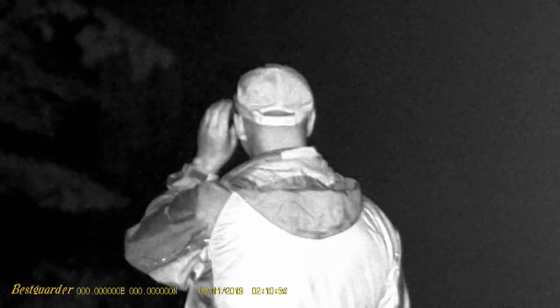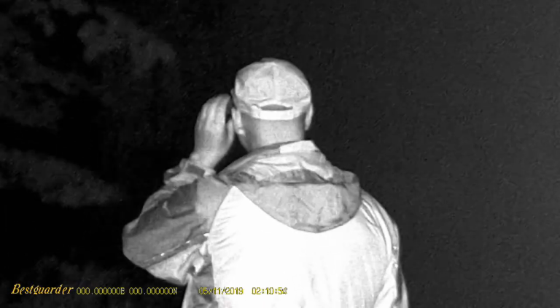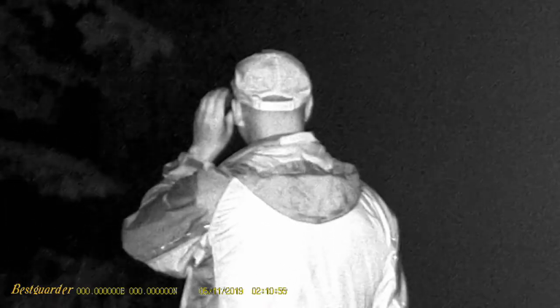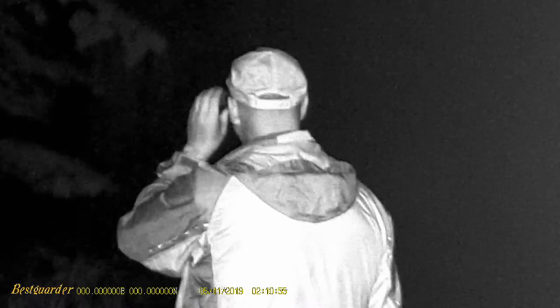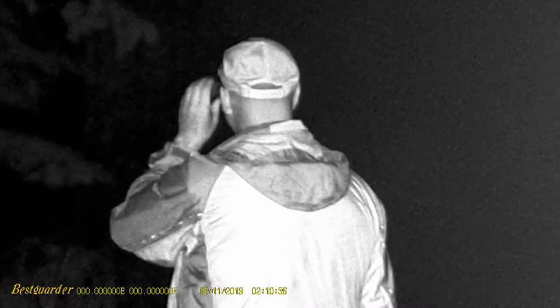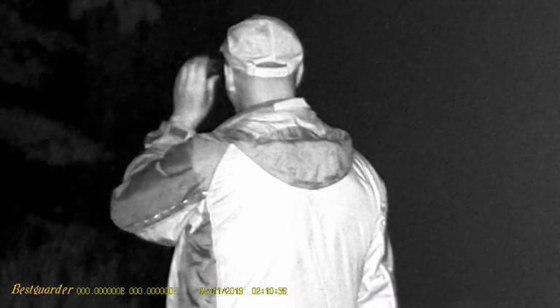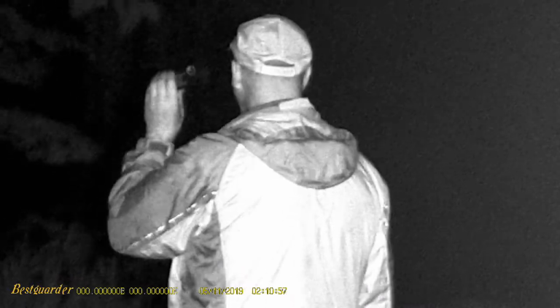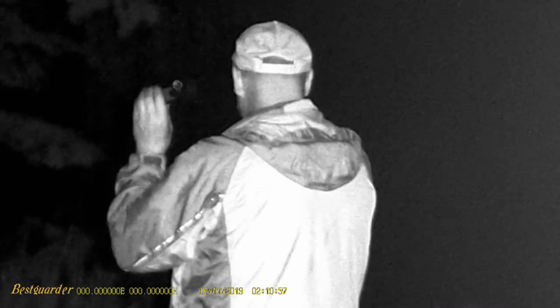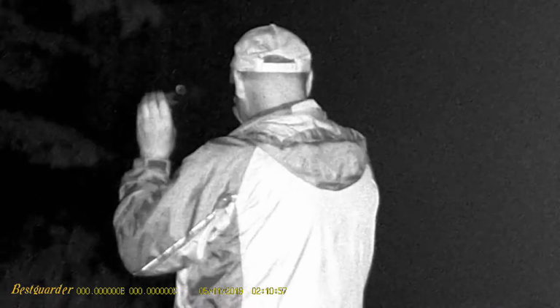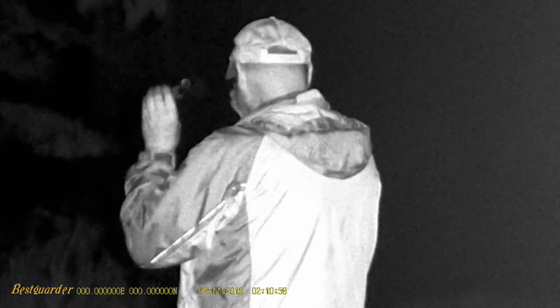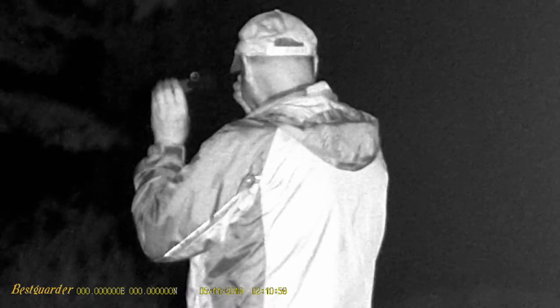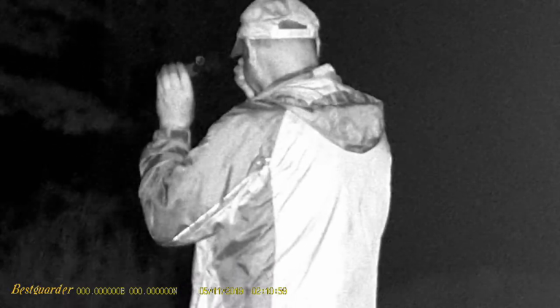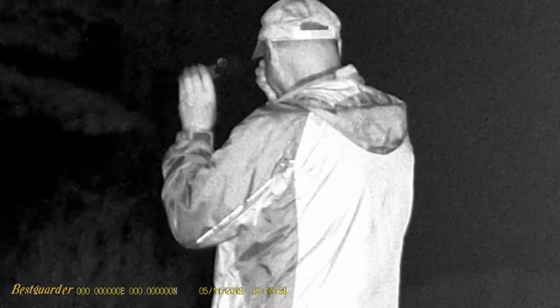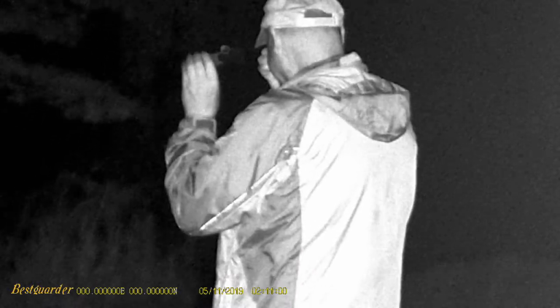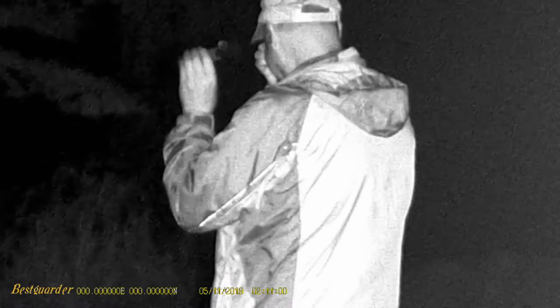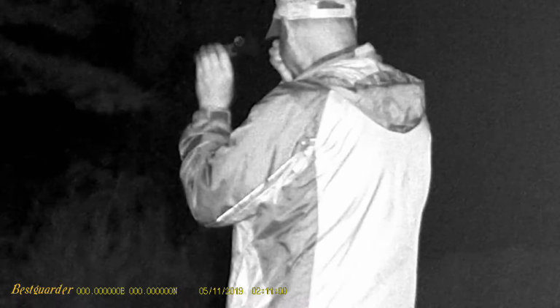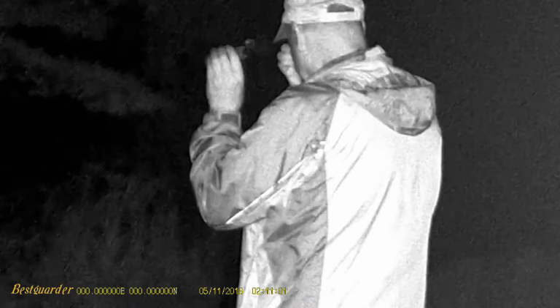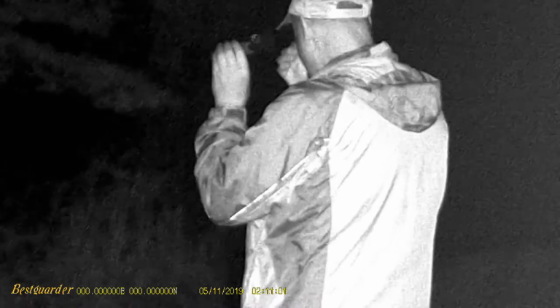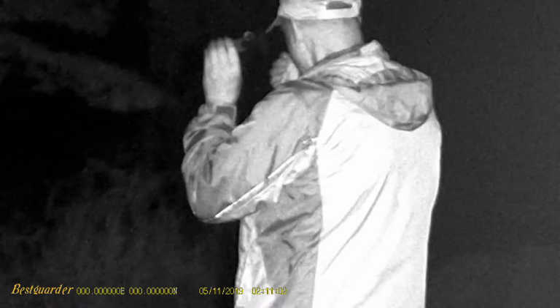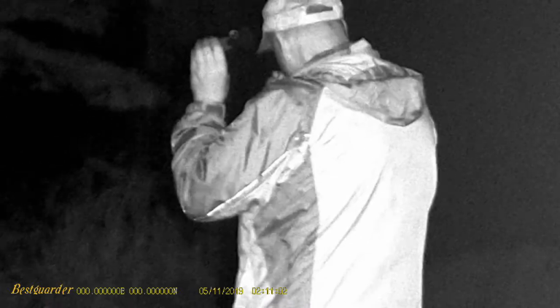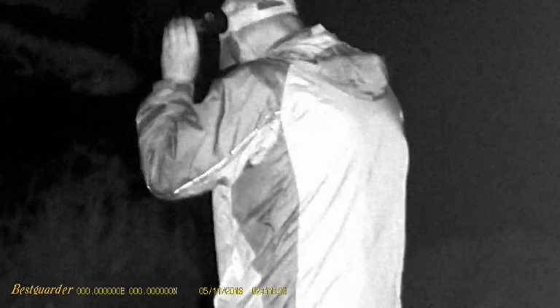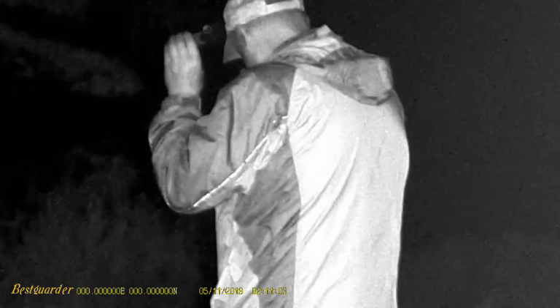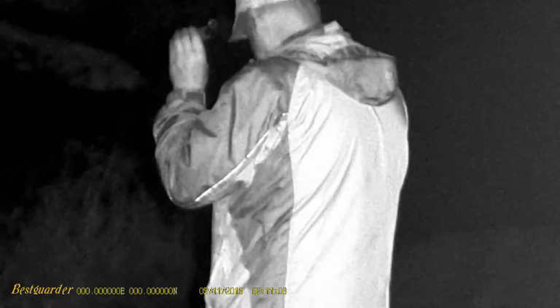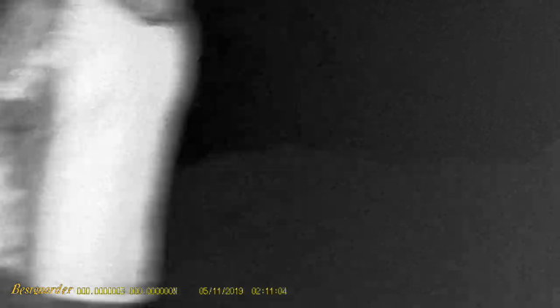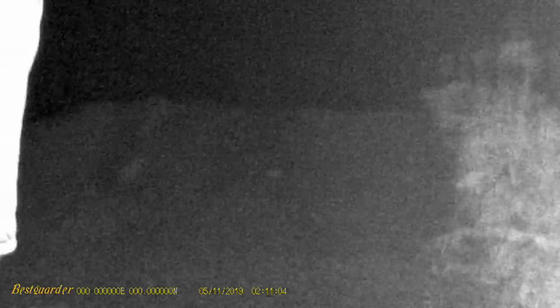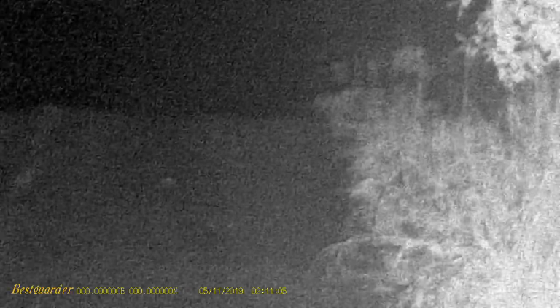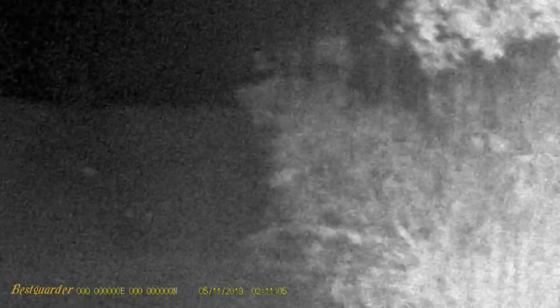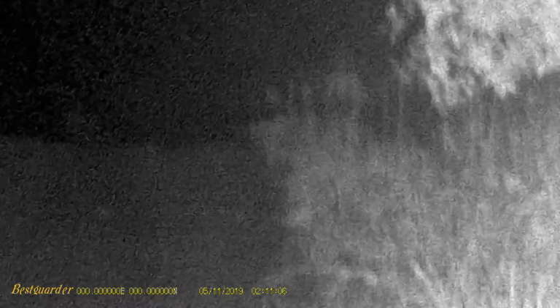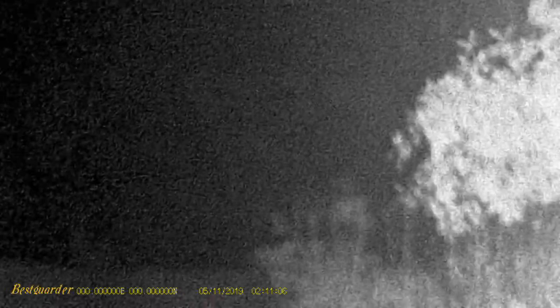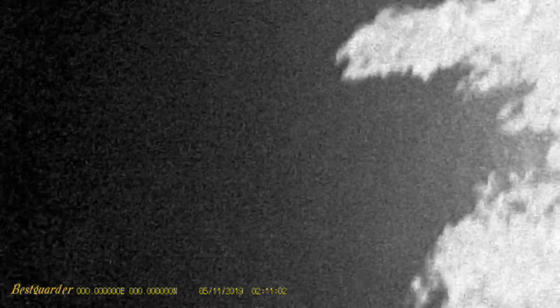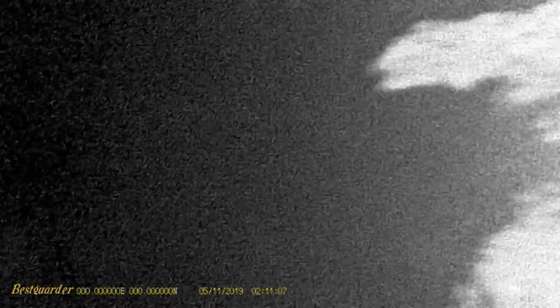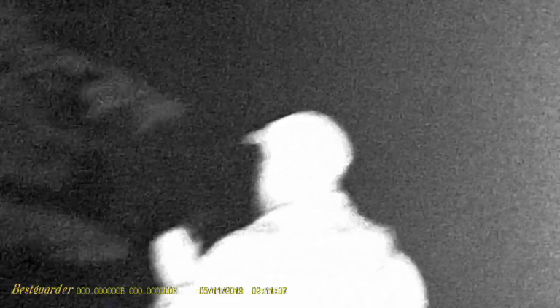You can see here the best guarder night vision has pretty good video quality to it. It also records audio as you're recording video. The unit does a pretty good job.